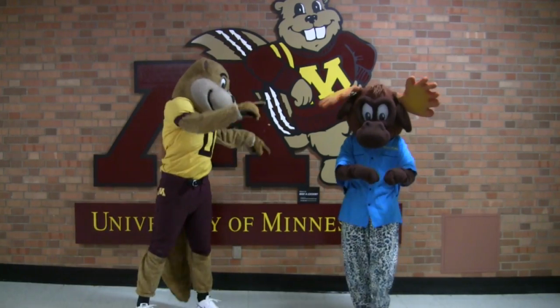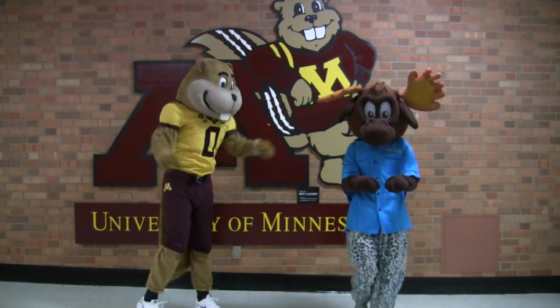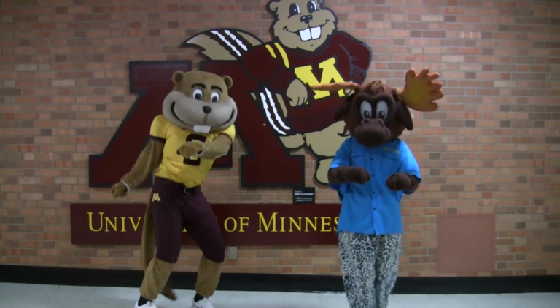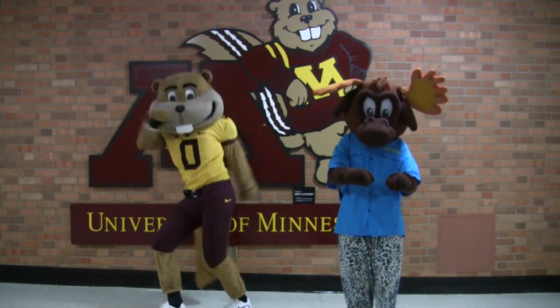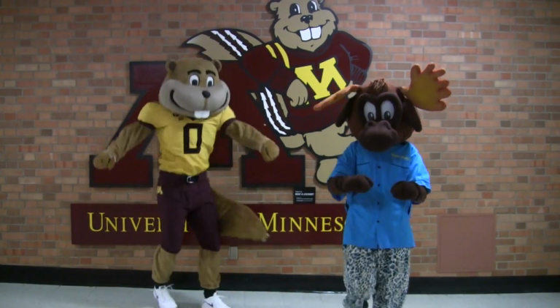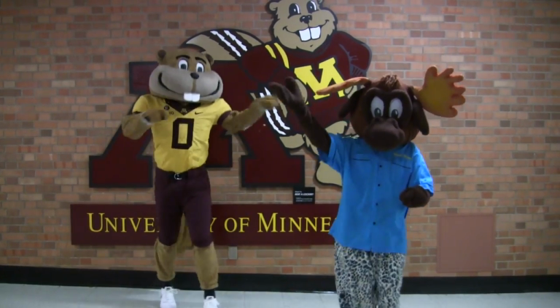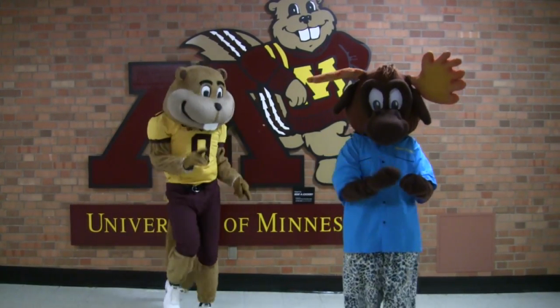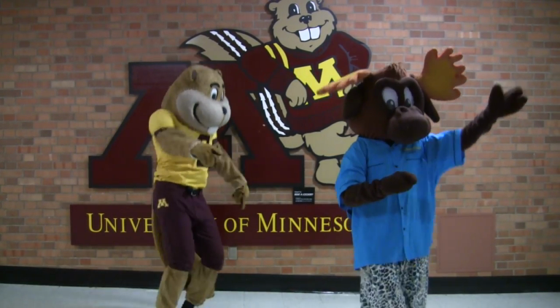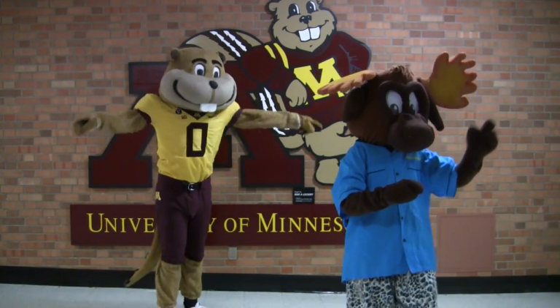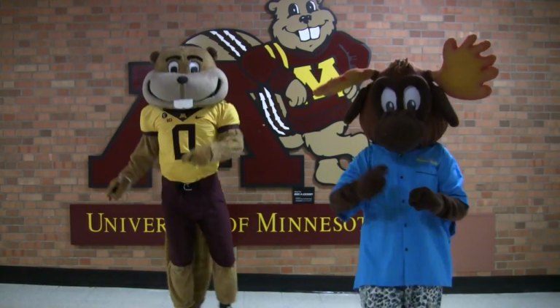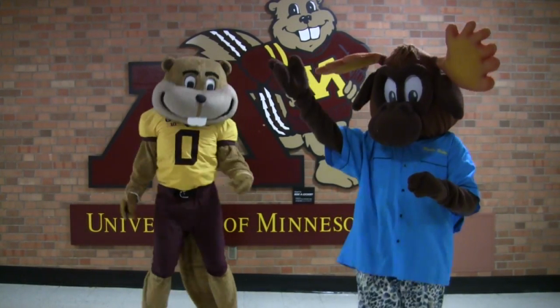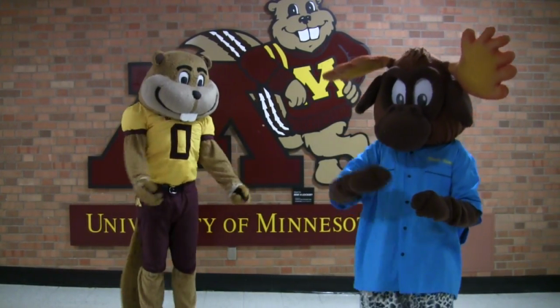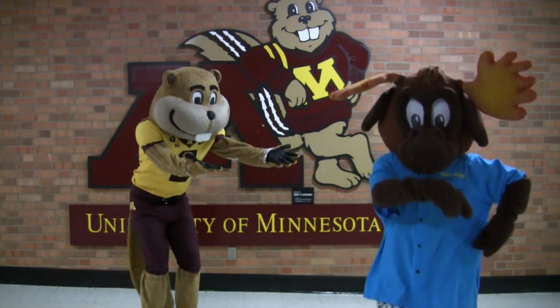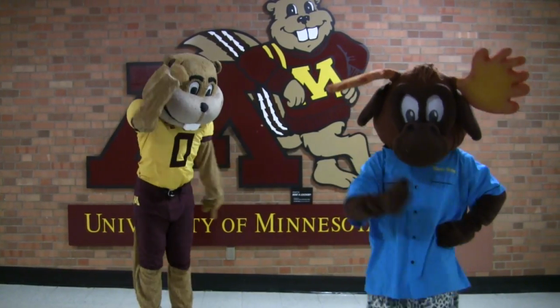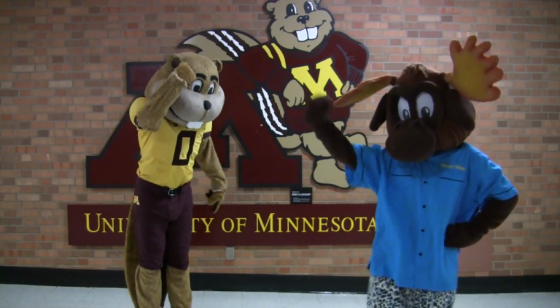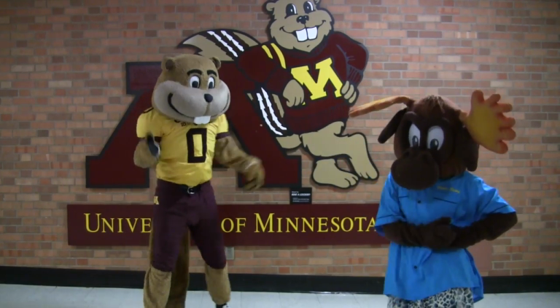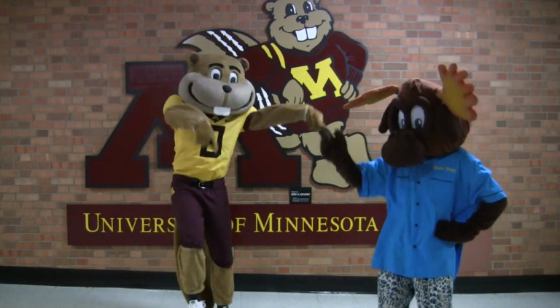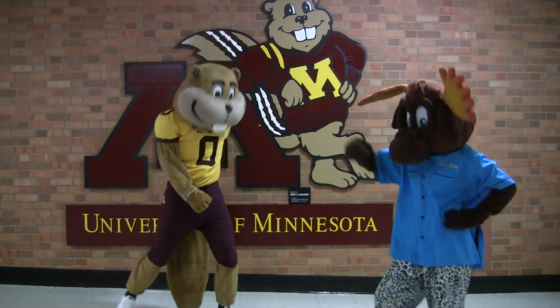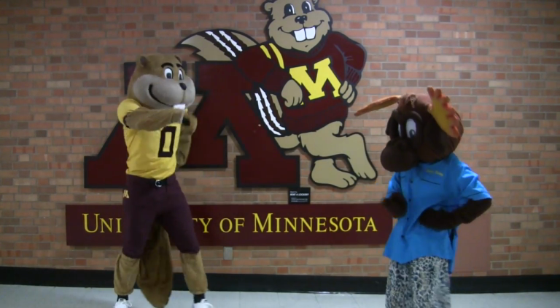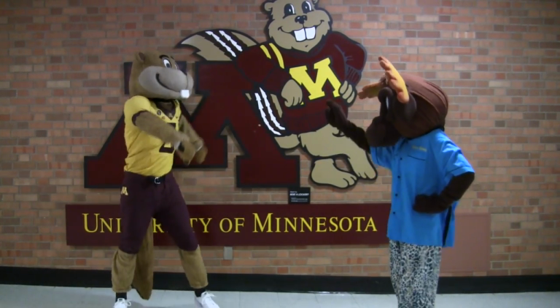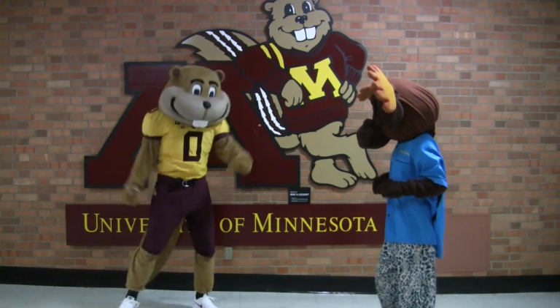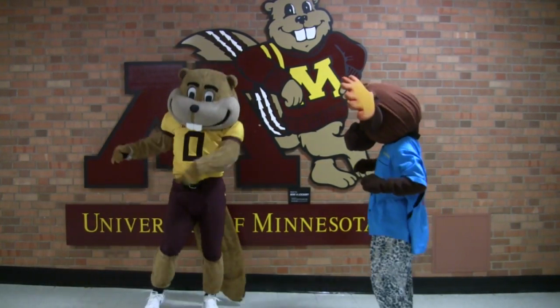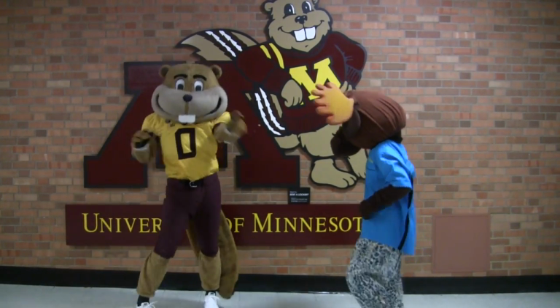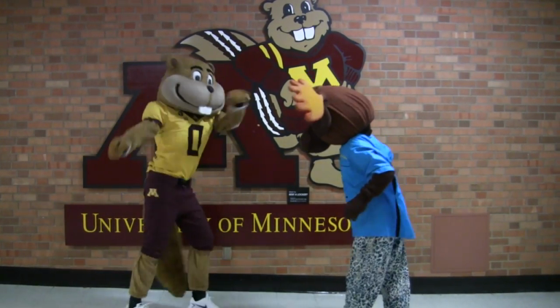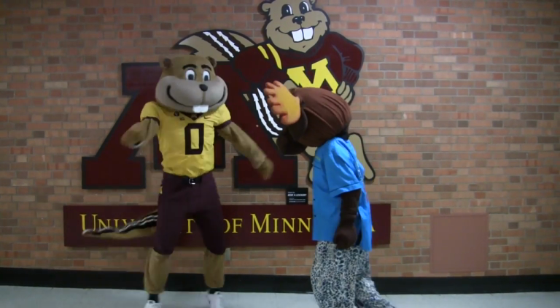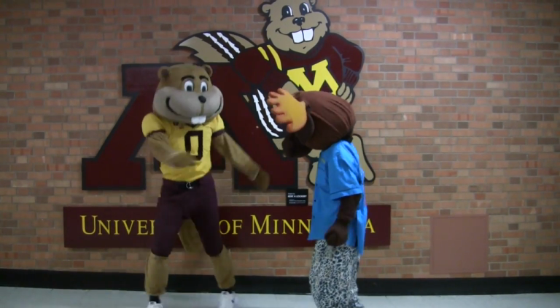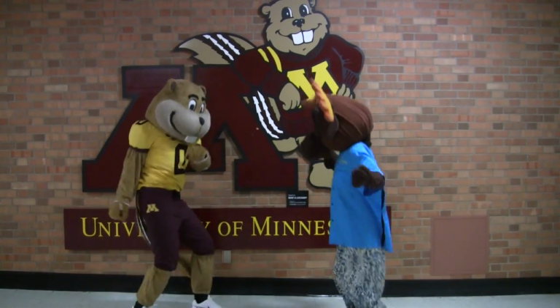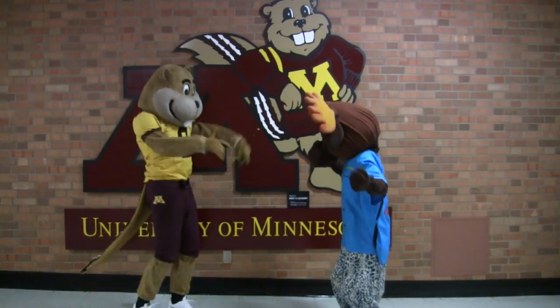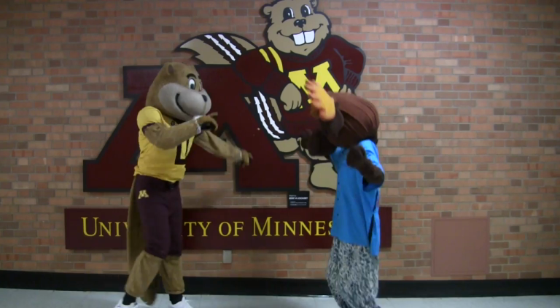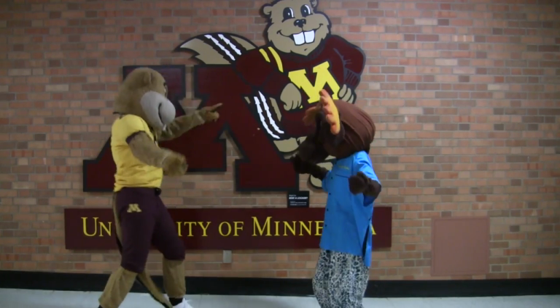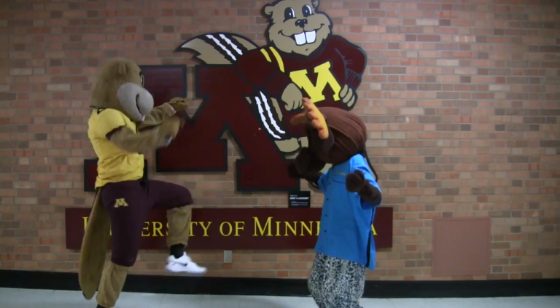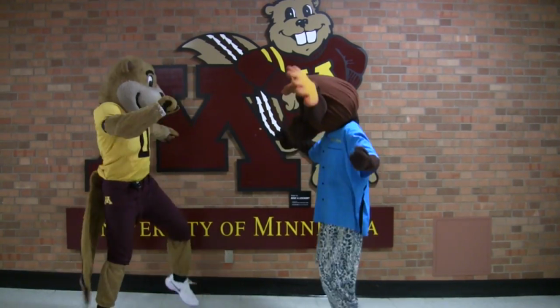All library rules were followed. No dancing was filmed in Wilson Library. Mascots may not be available for your research day. Warning: participating in History Day research may lead to side effects such as making your friends jealous, becoming obsessed with history, and impressing your parents and teachers.